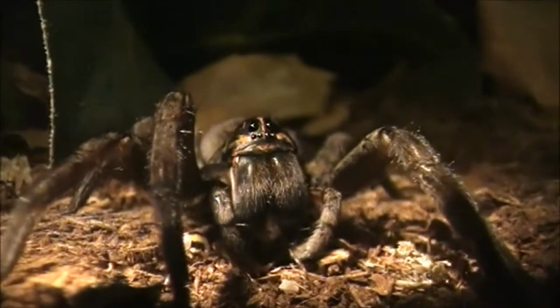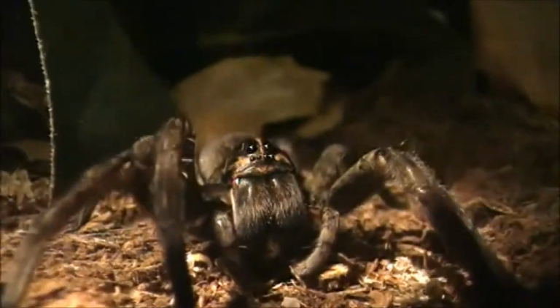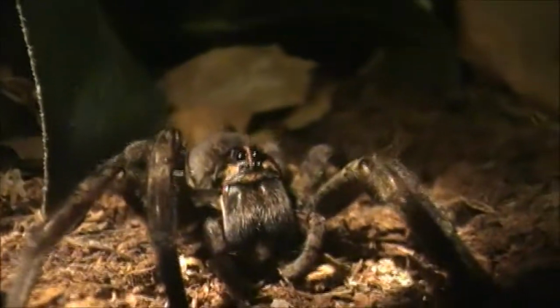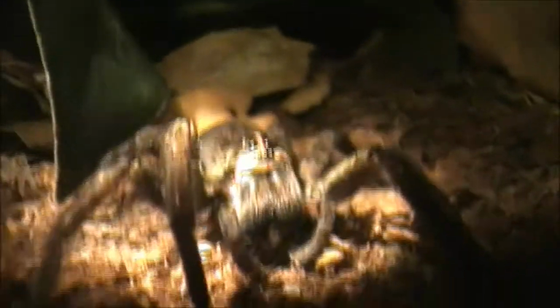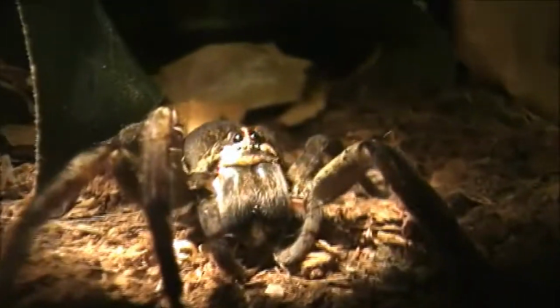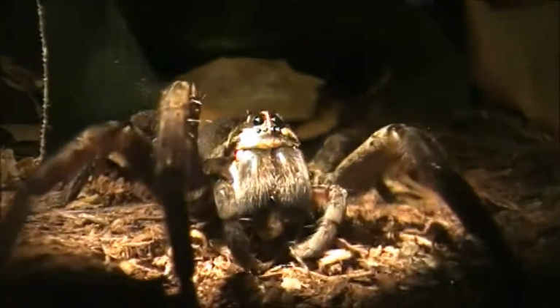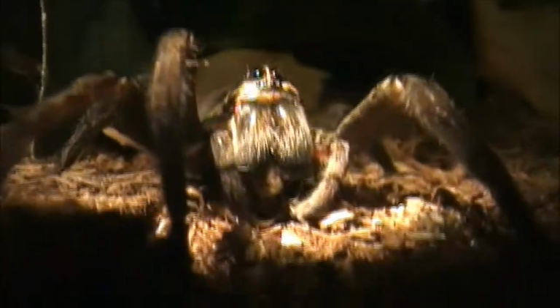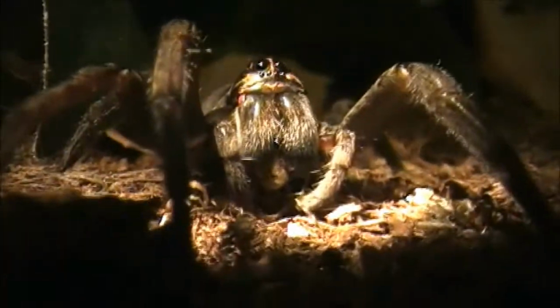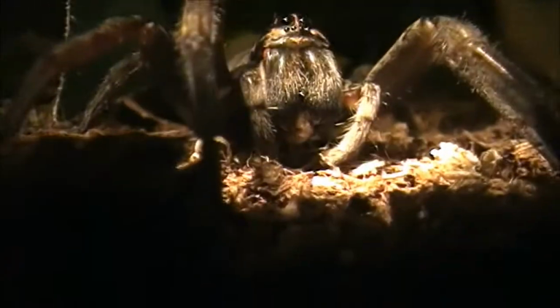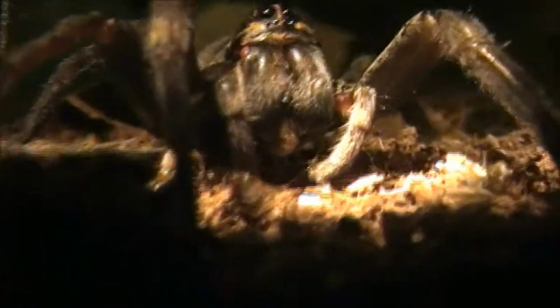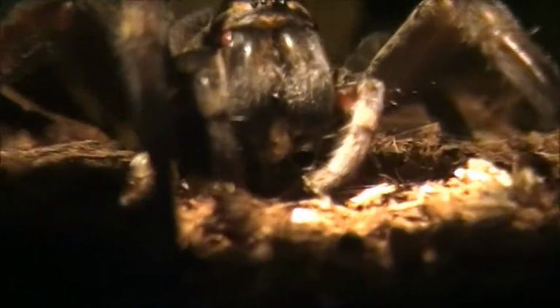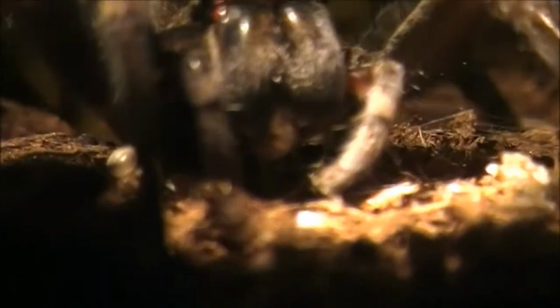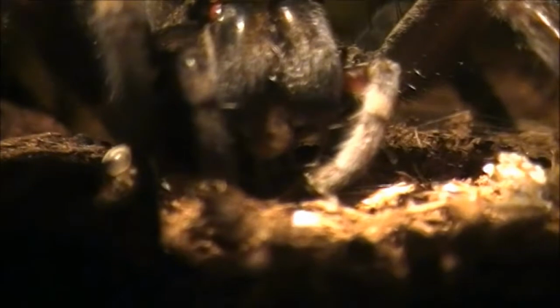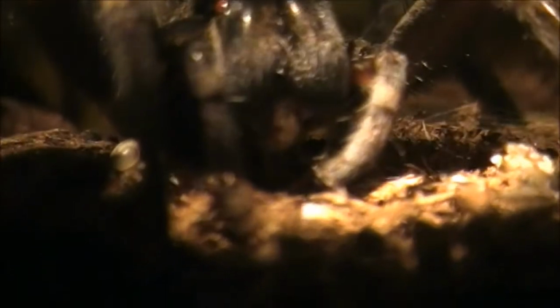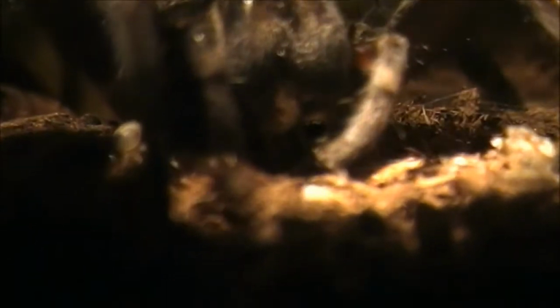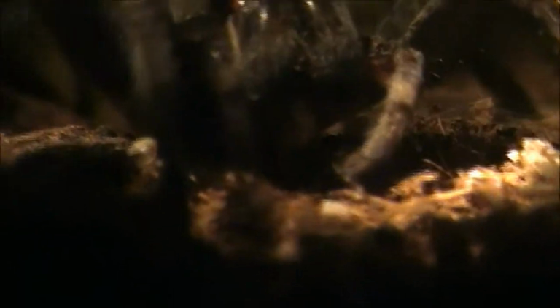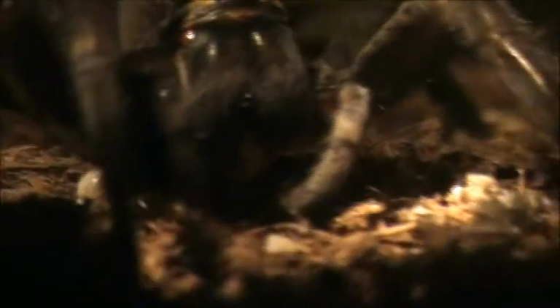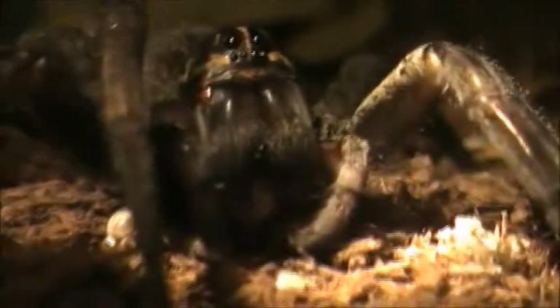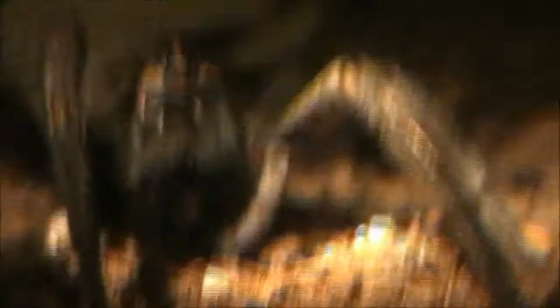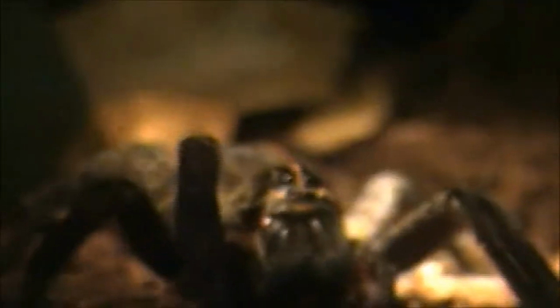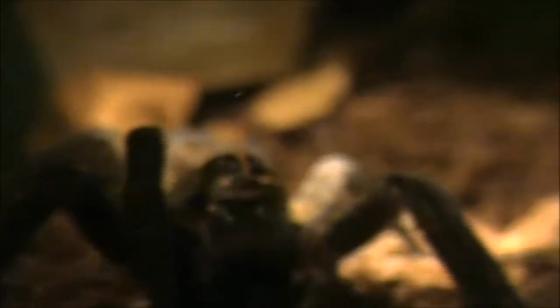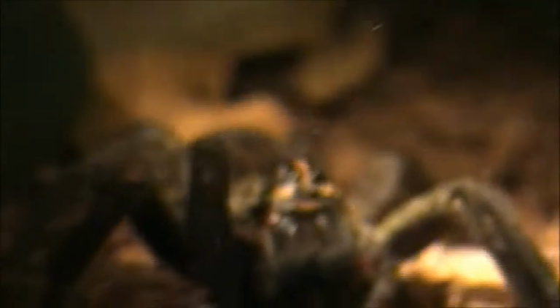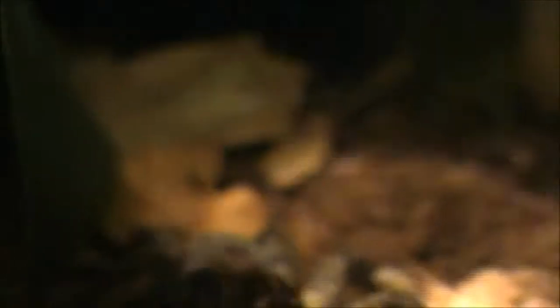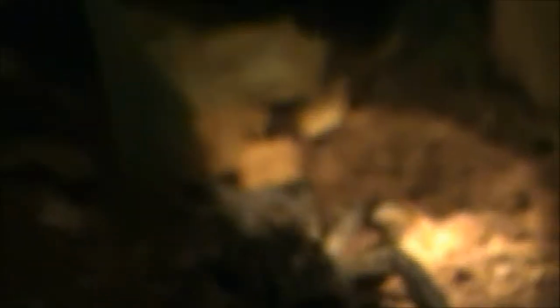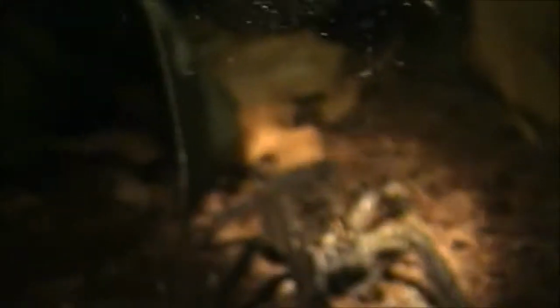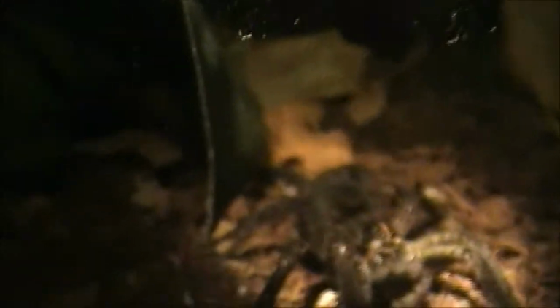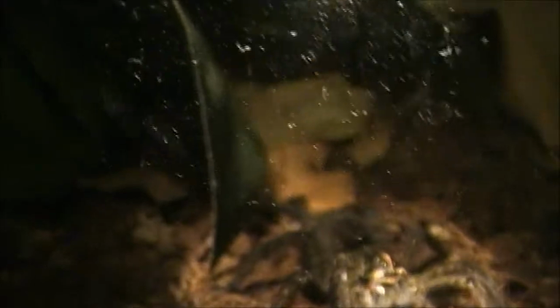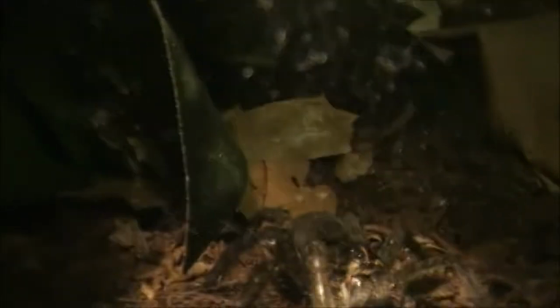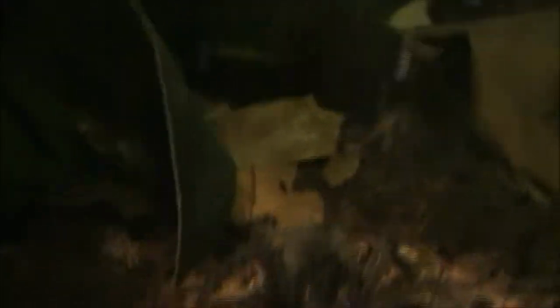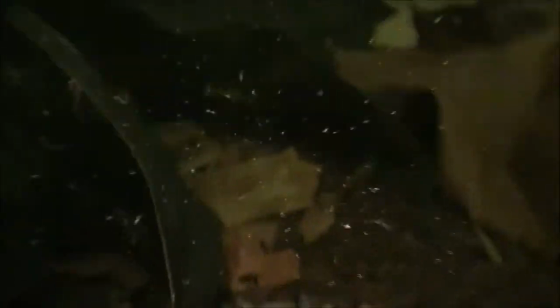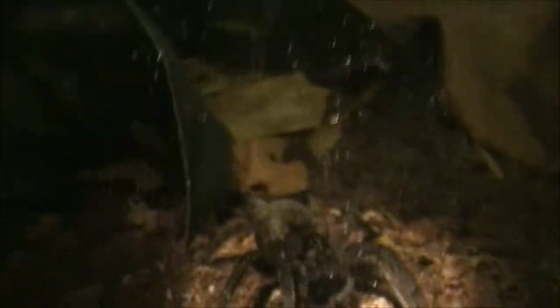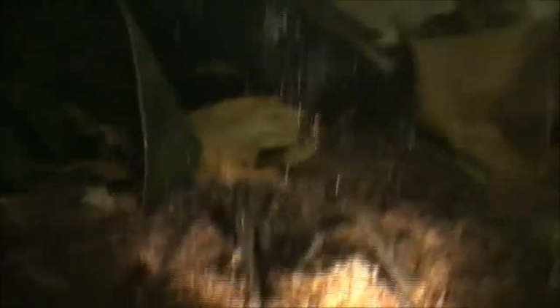From this particular video, and after a couple more years of experience, I've actually determined that this in fact is Tigrosa aspersa — back then it was Togna aspersa.